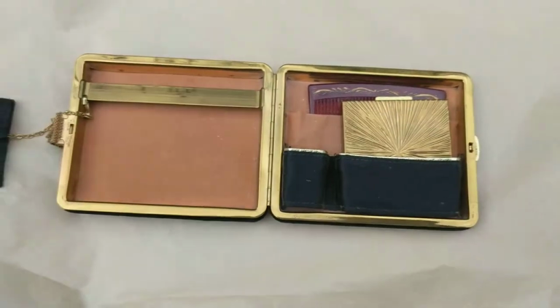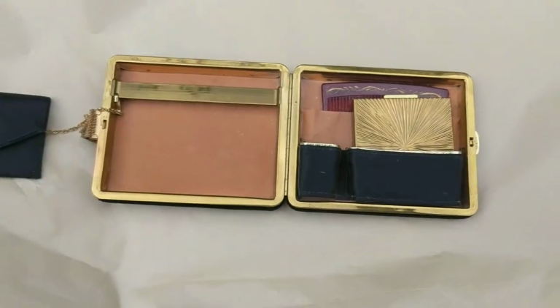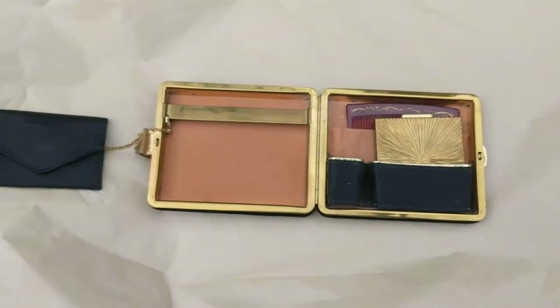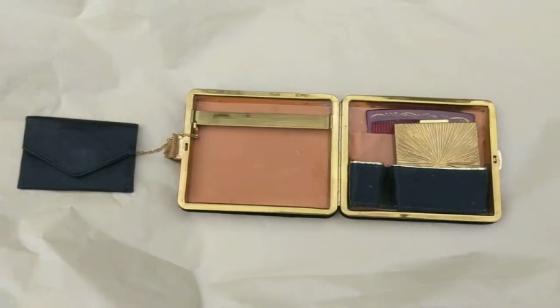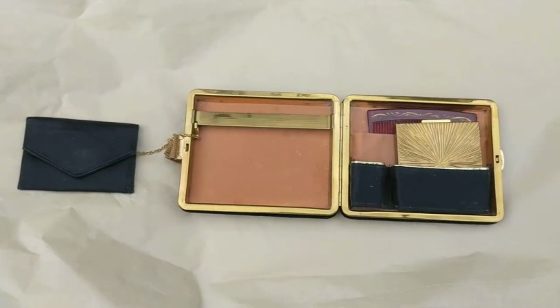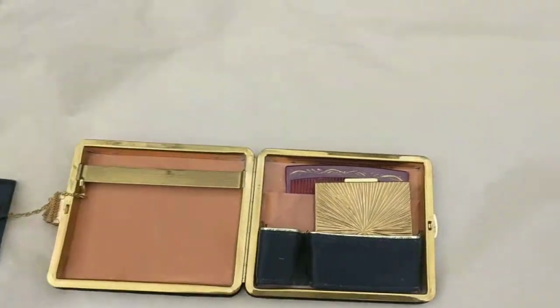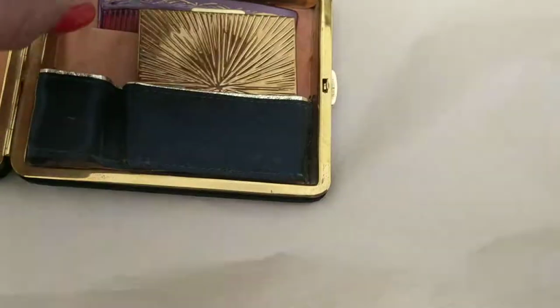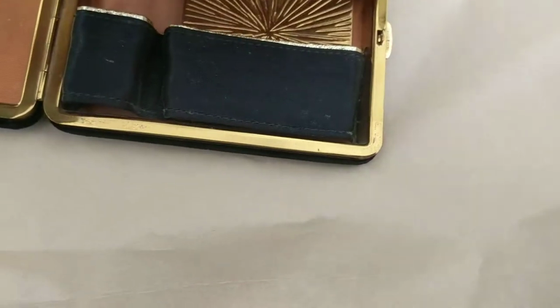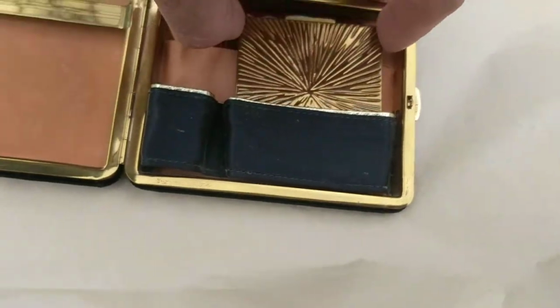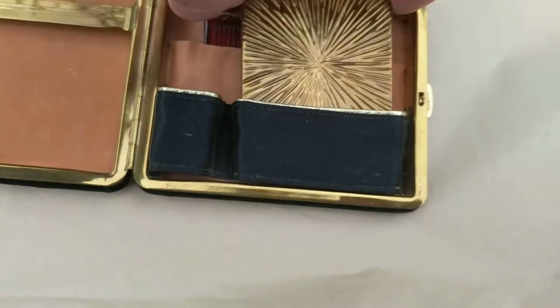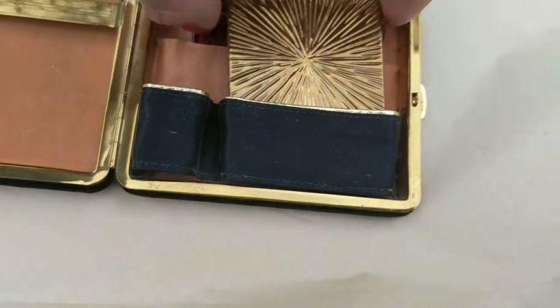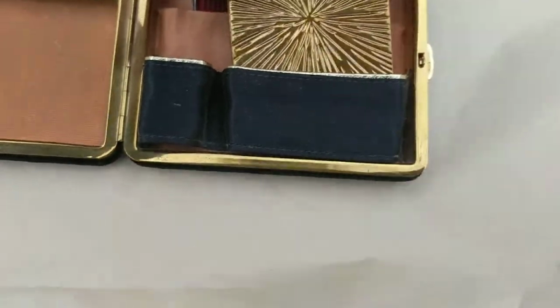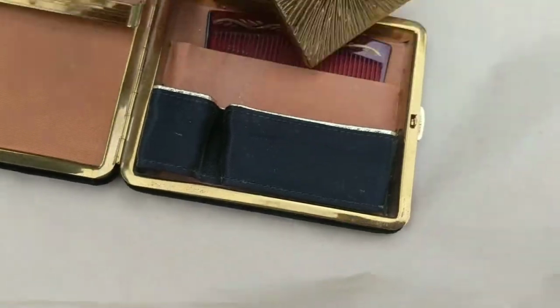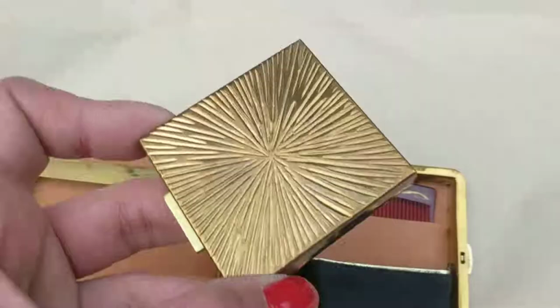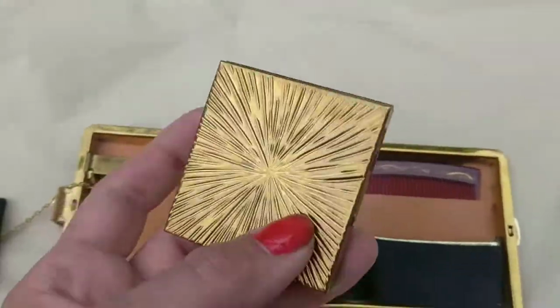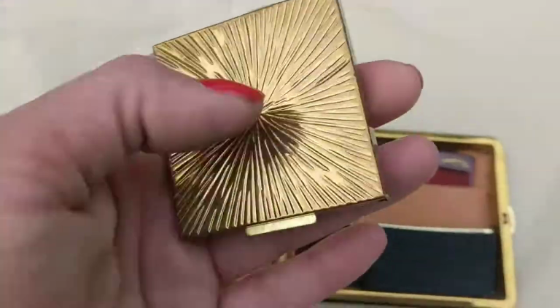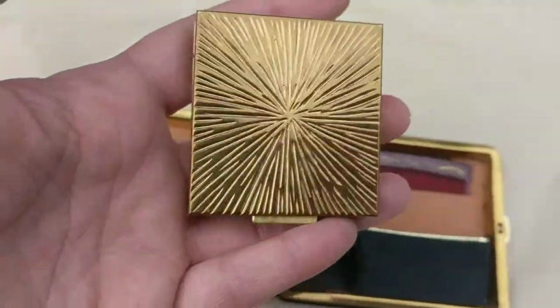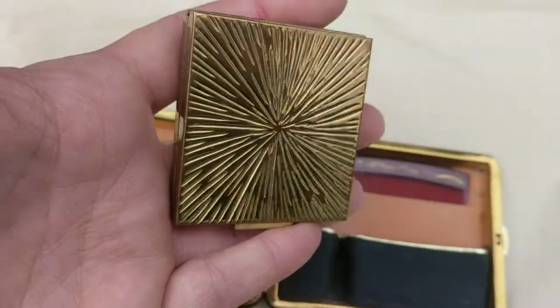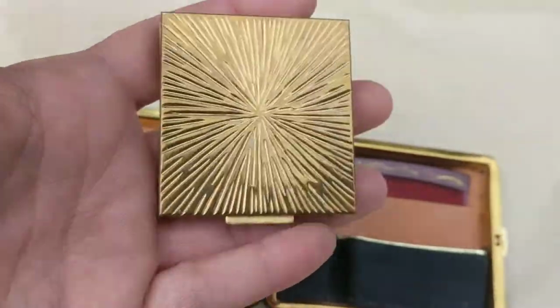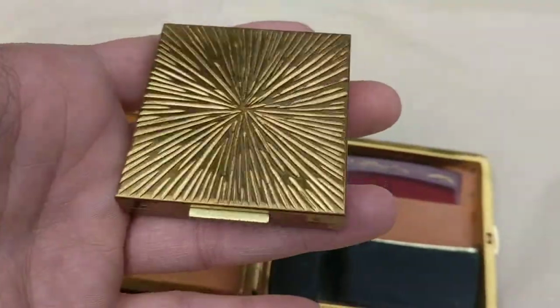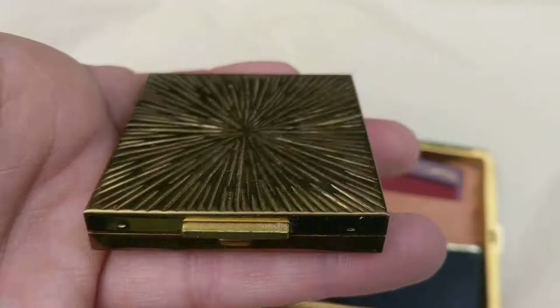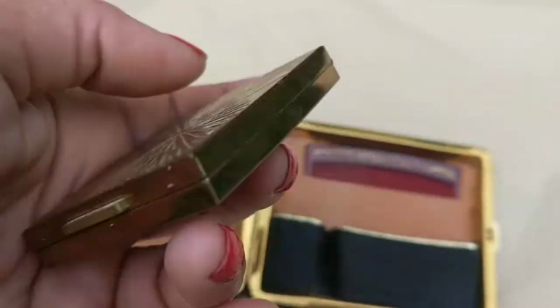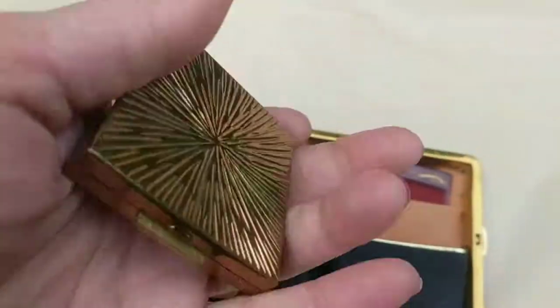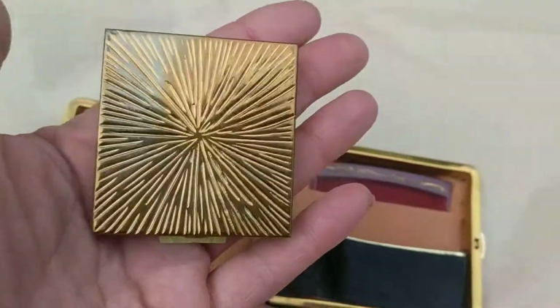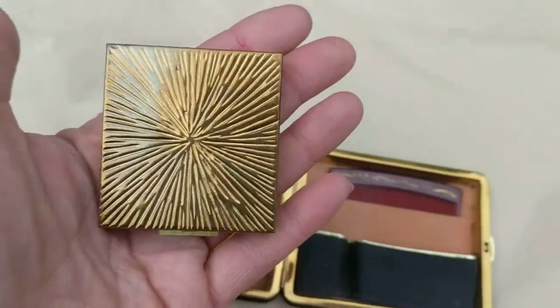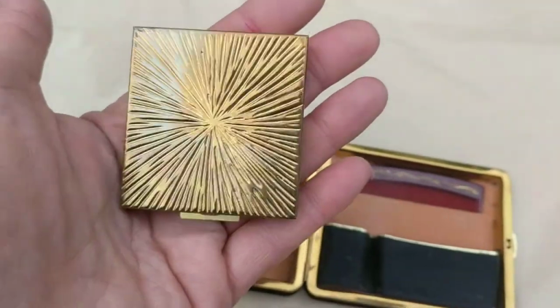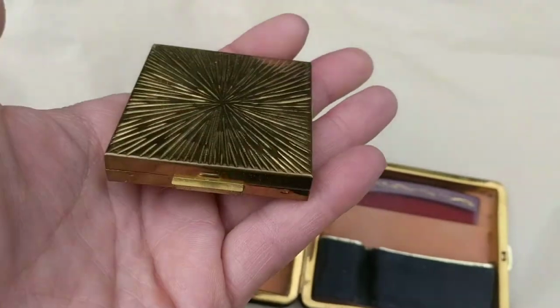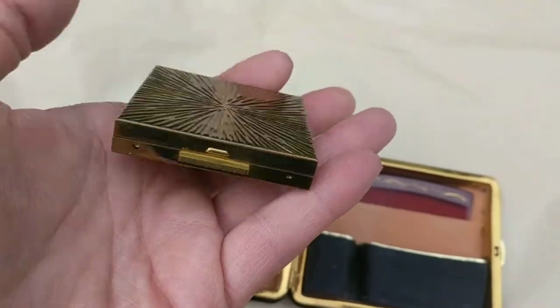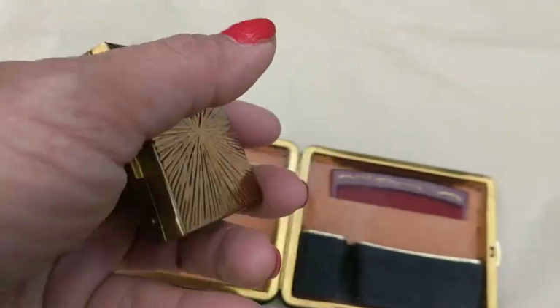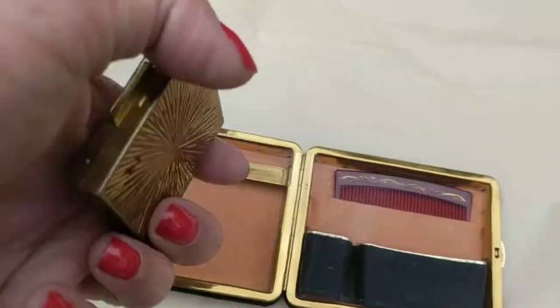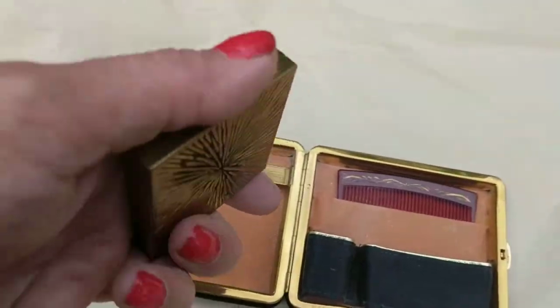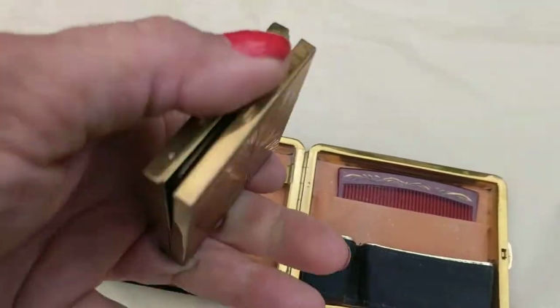This is in very good condition although it was used. Let me take out the little compact and show you it — it's like a gold toned metal and it has a little tab. Let me open it.